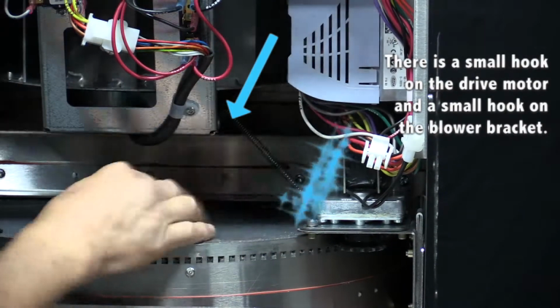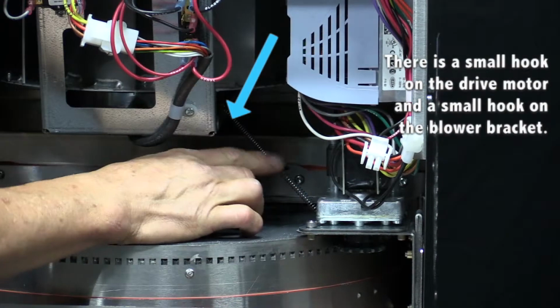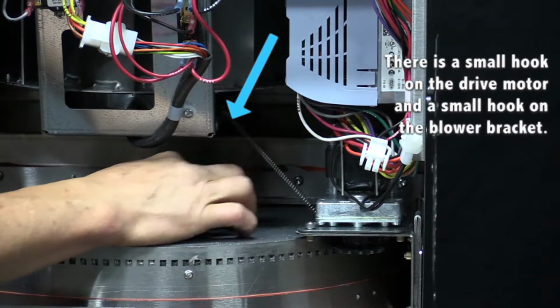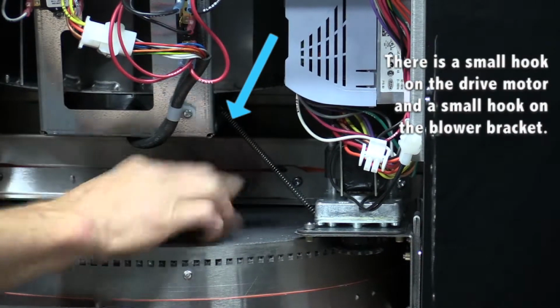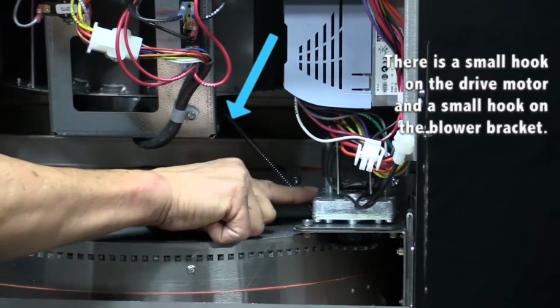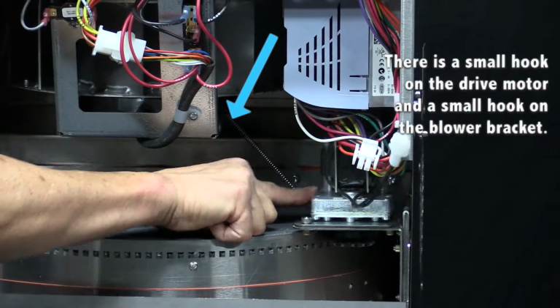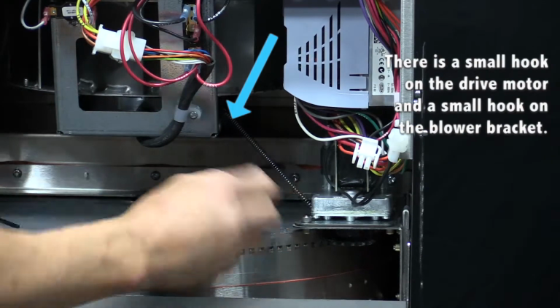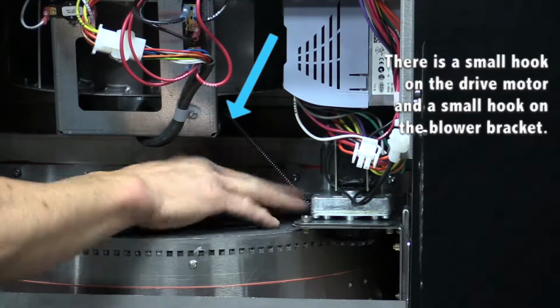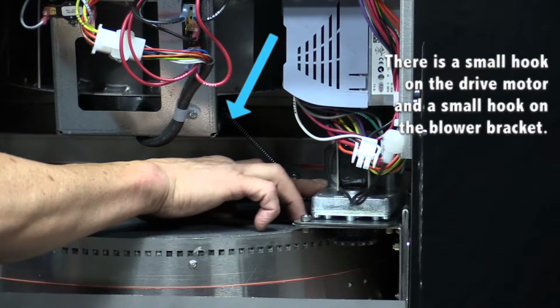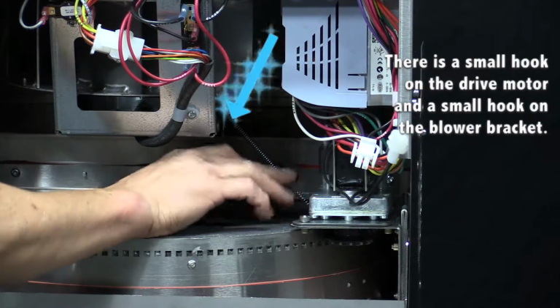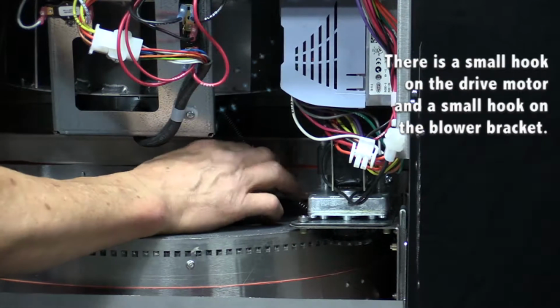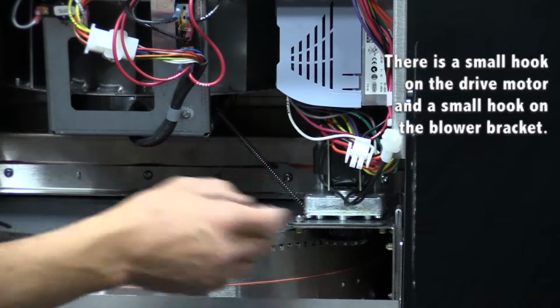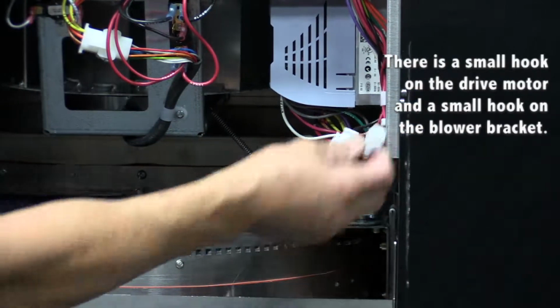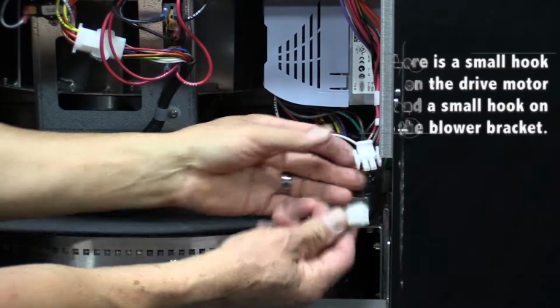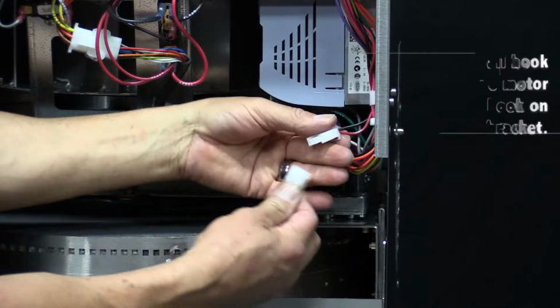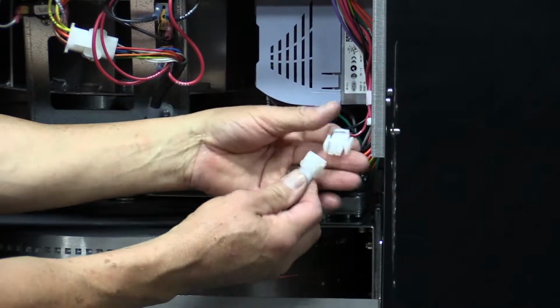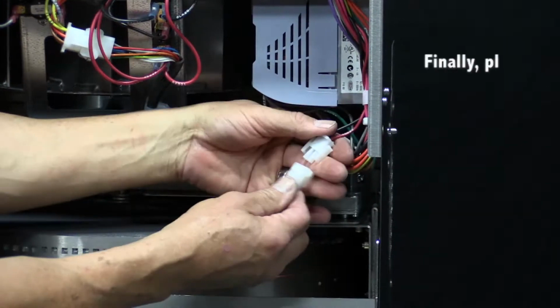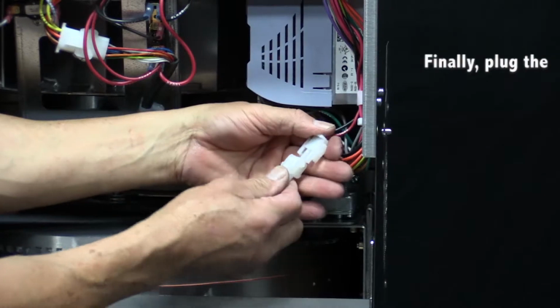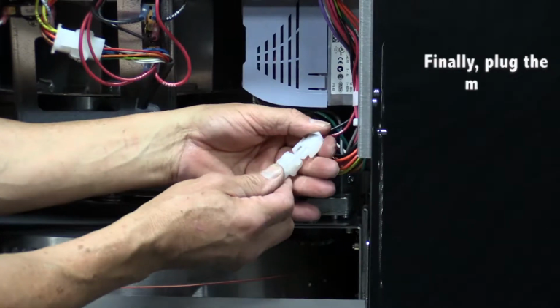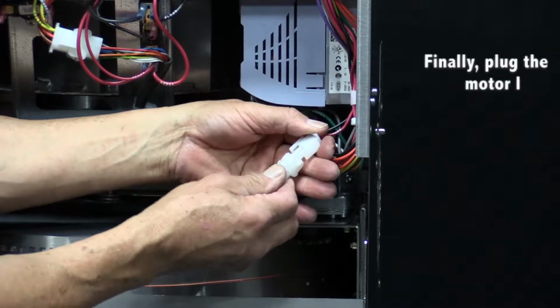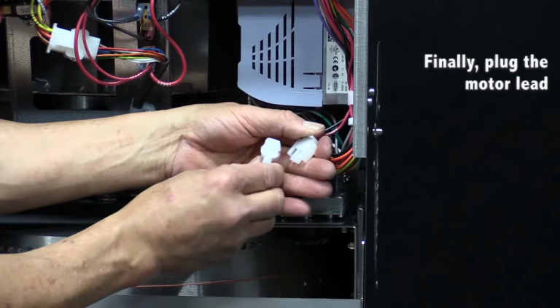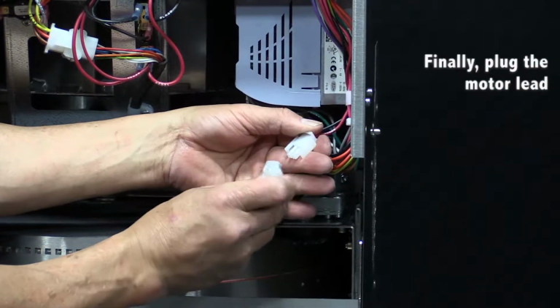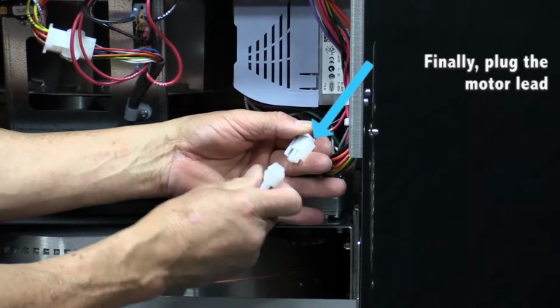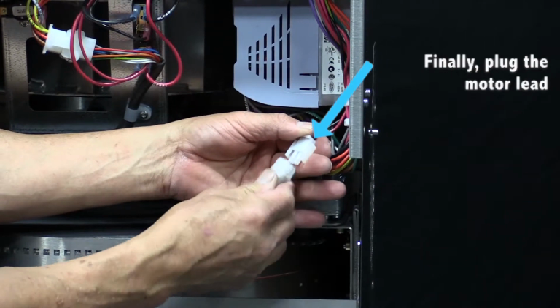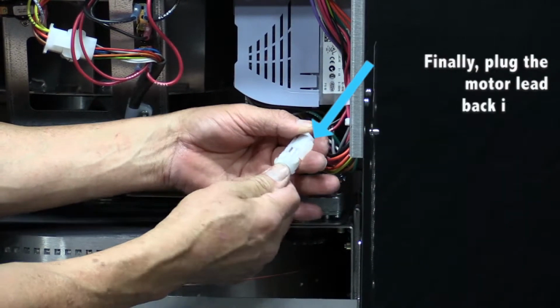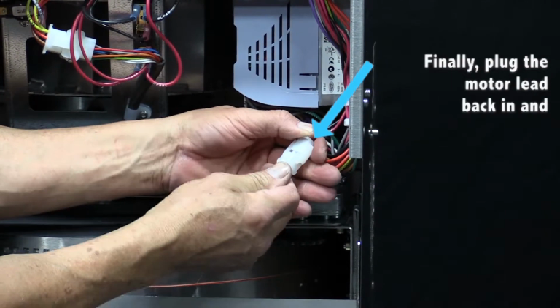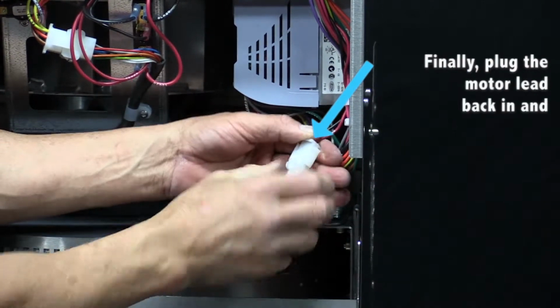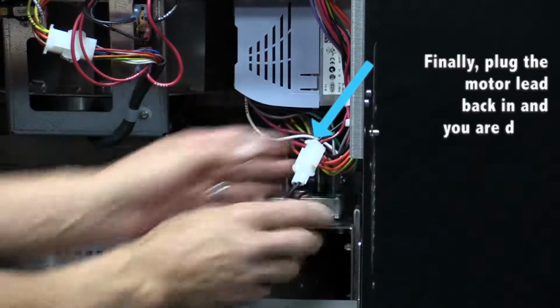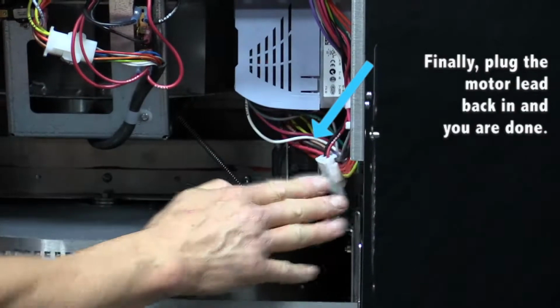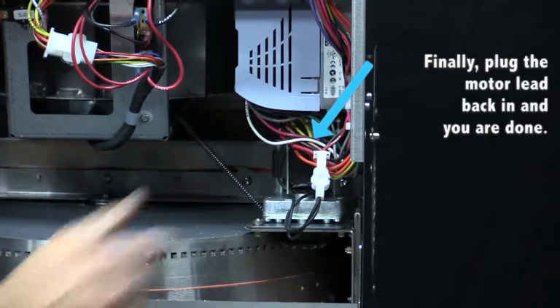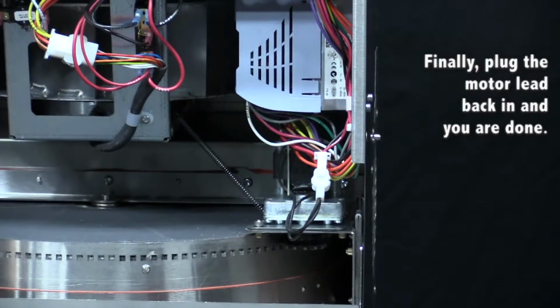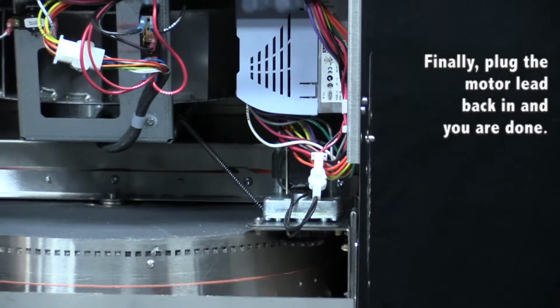Once that is done and it is in place, just give it a push to make sure it does engage. After you do that, simply plug the motor lead back in and then you are all set.